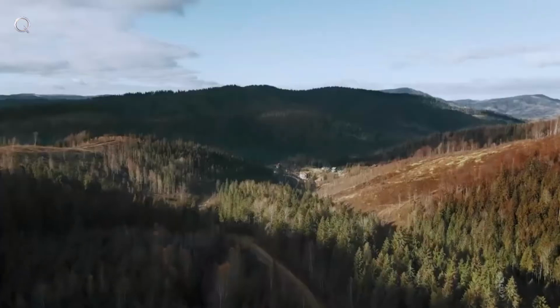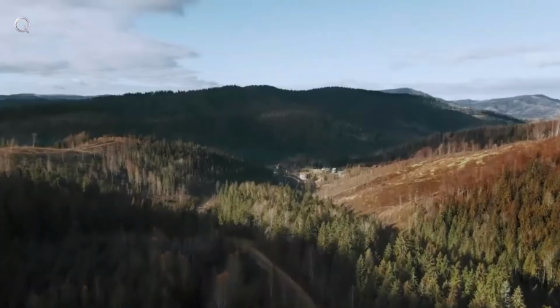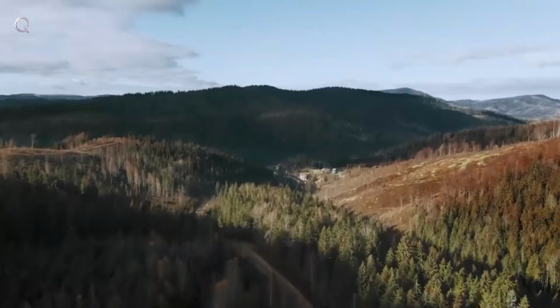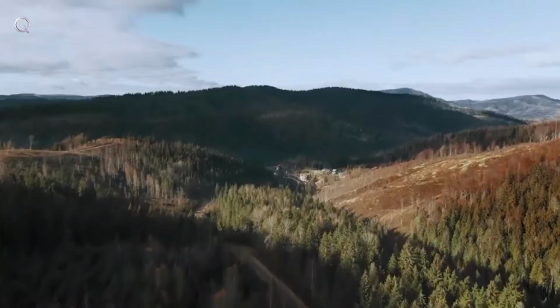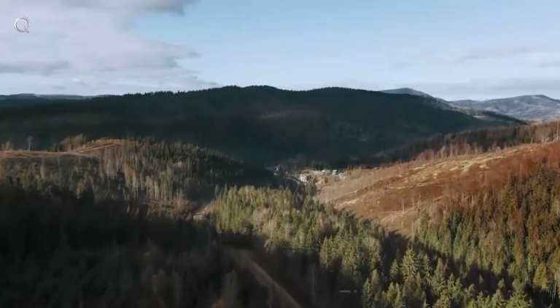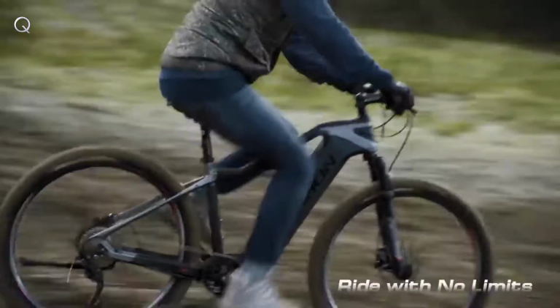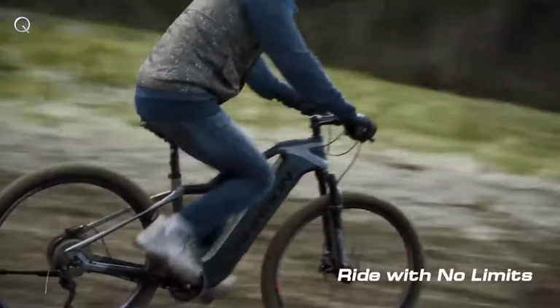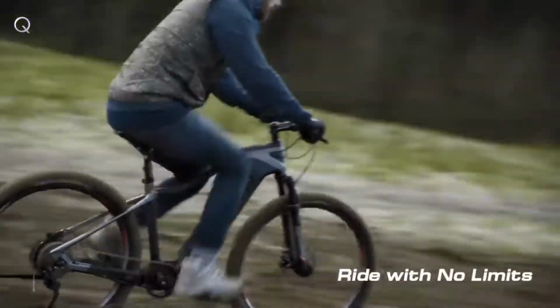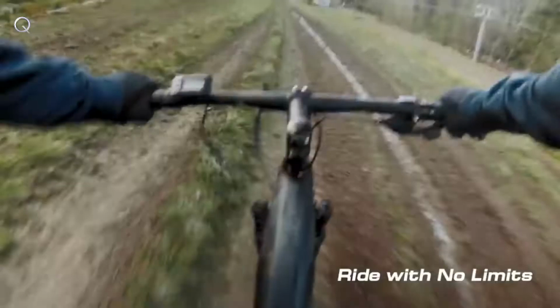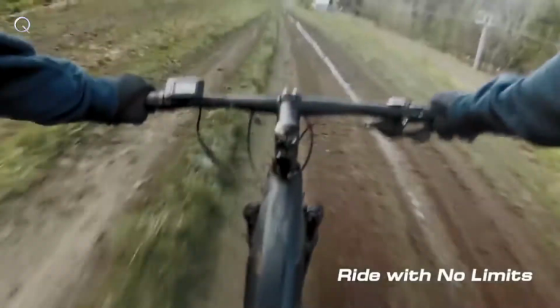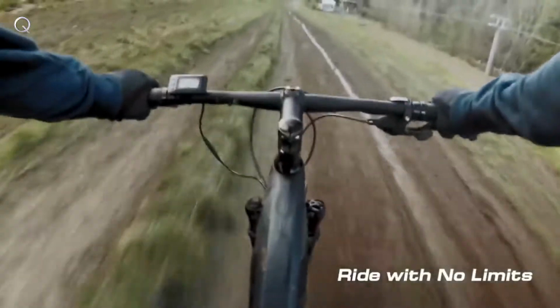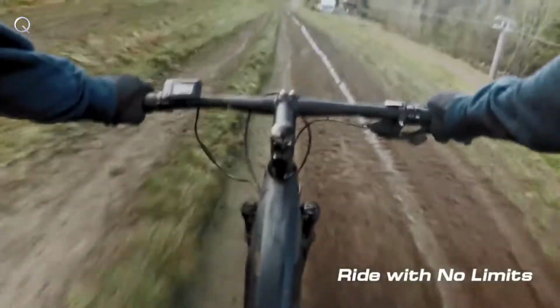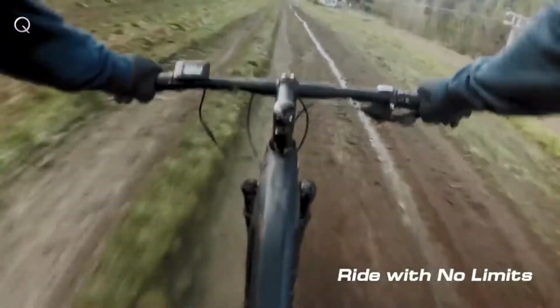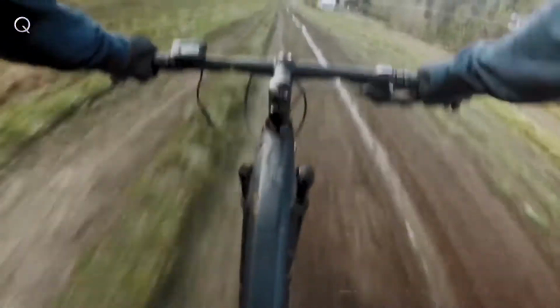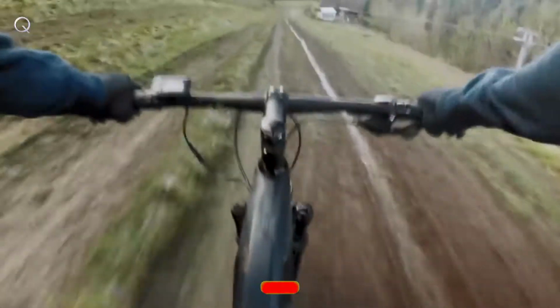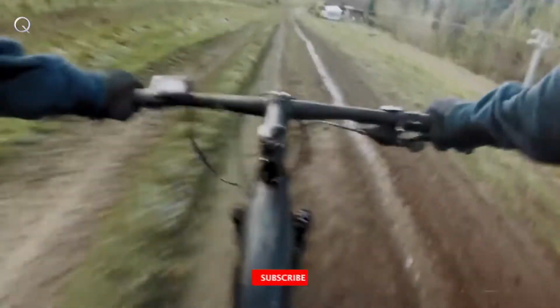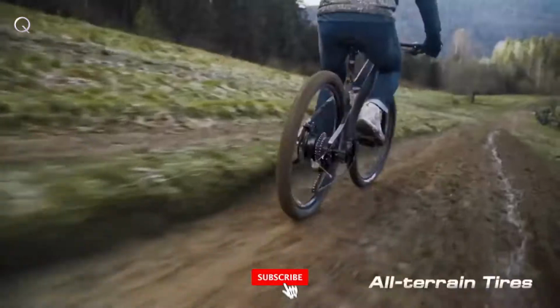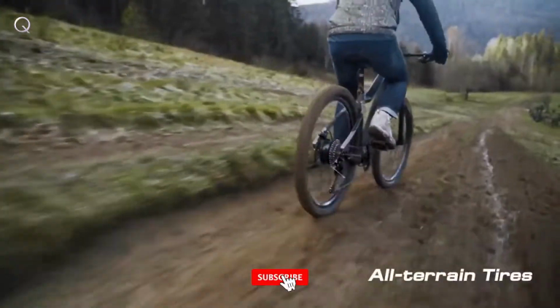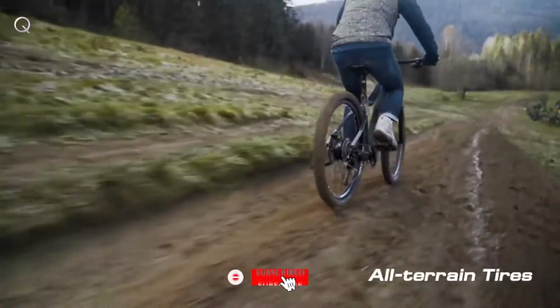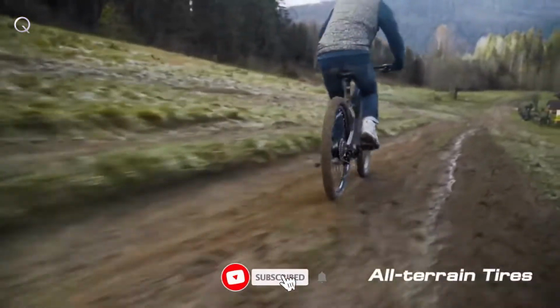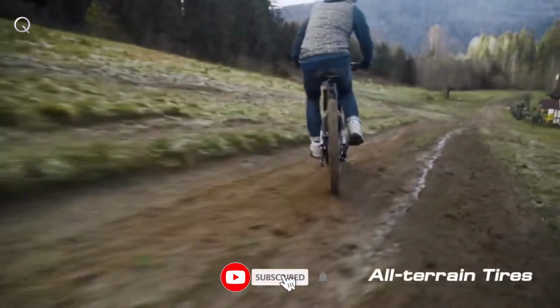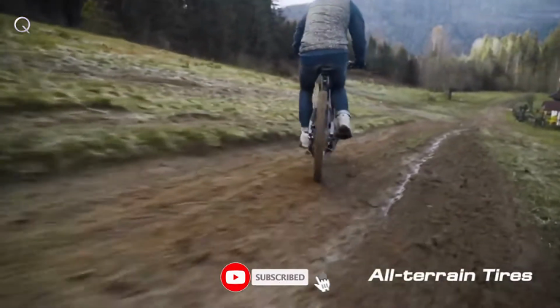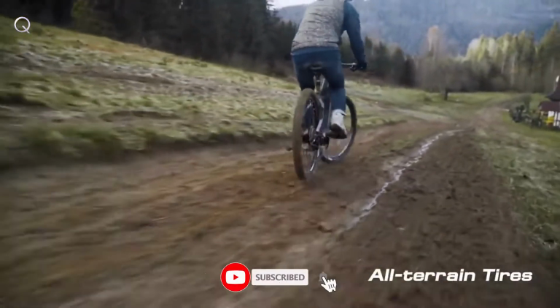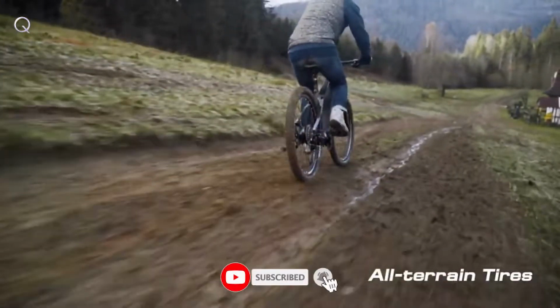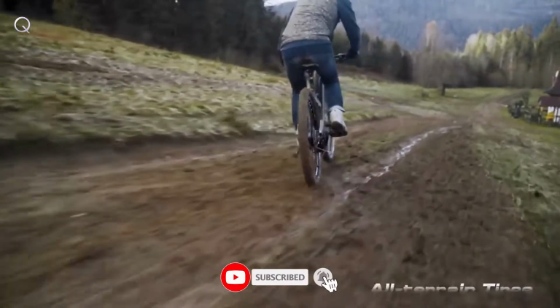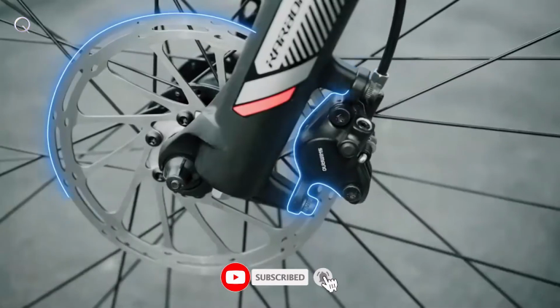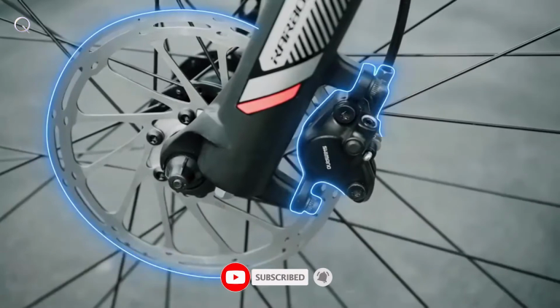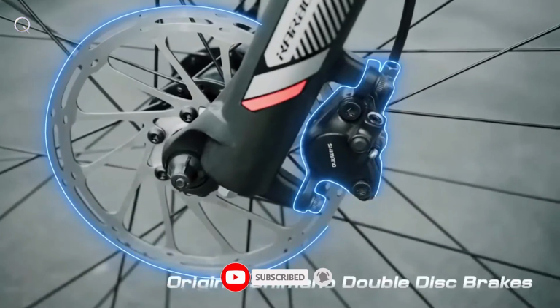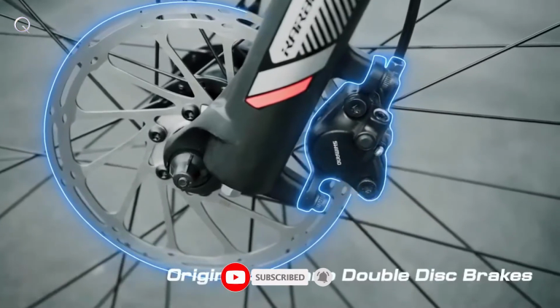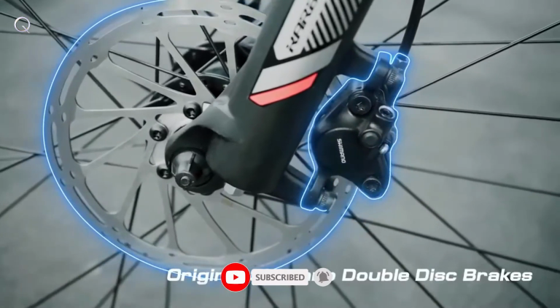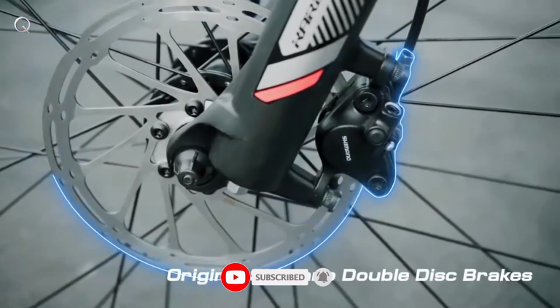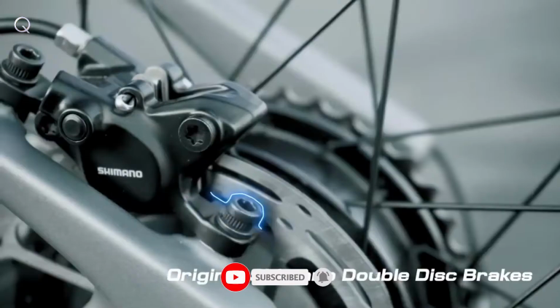Climb steeper trails and fly down descents with improved stability and predictable control from the Shimano Deore hydraulic disc brakes.